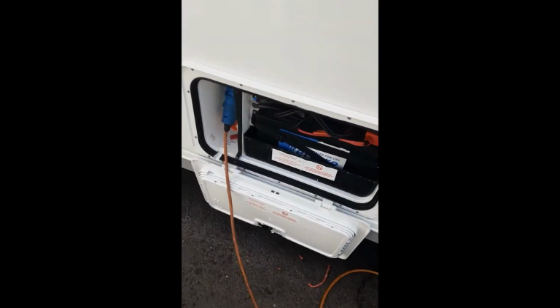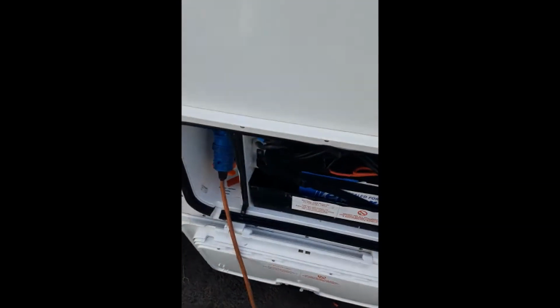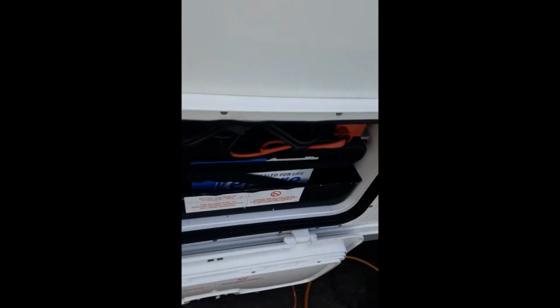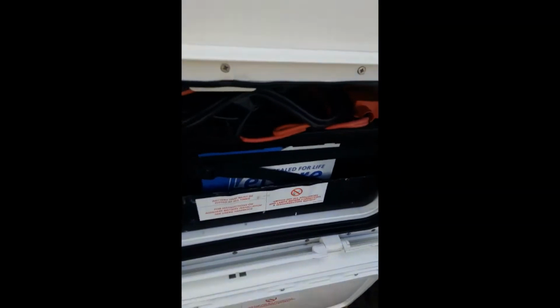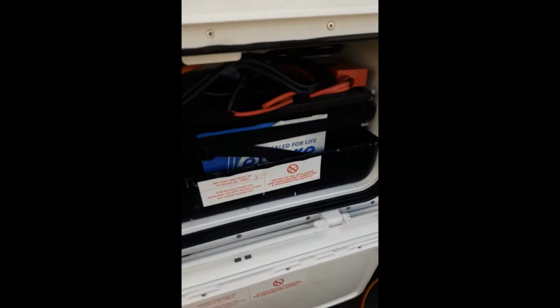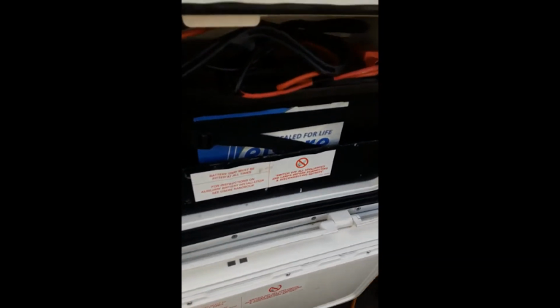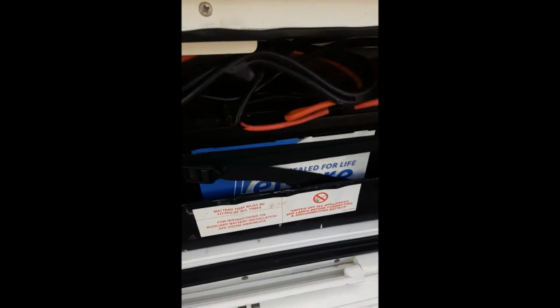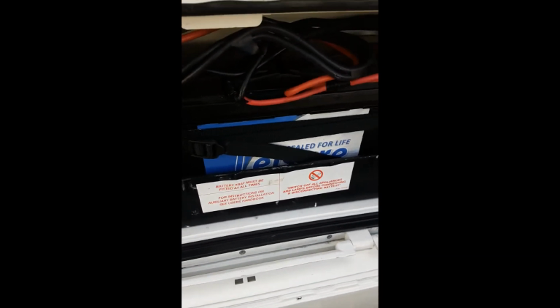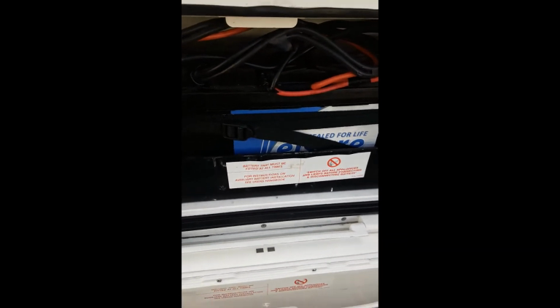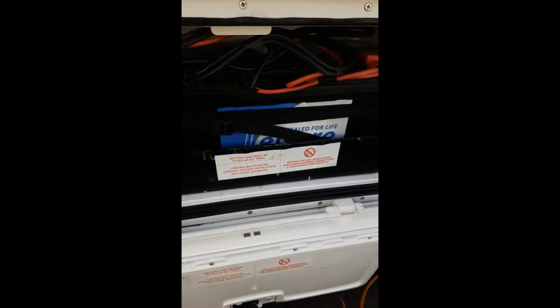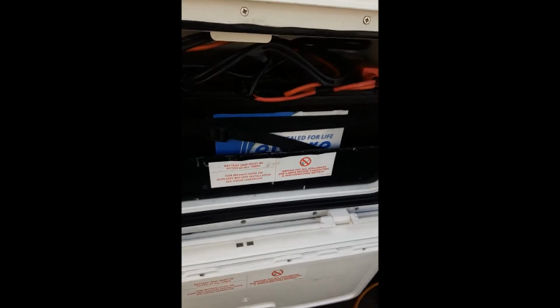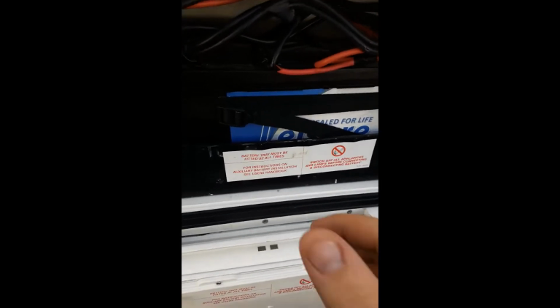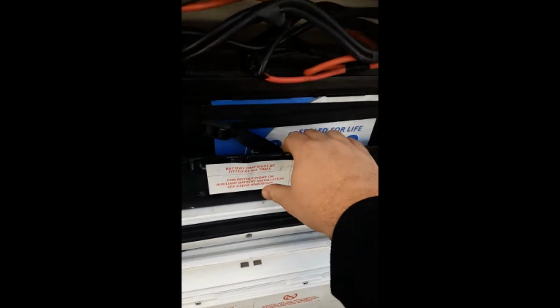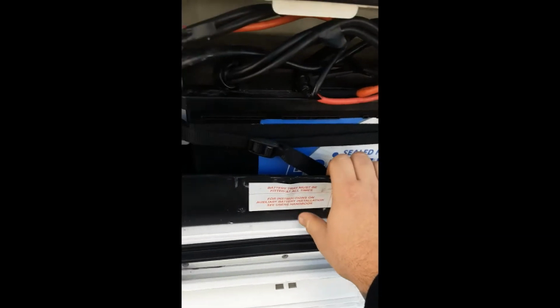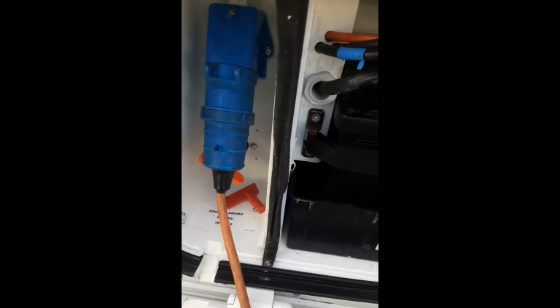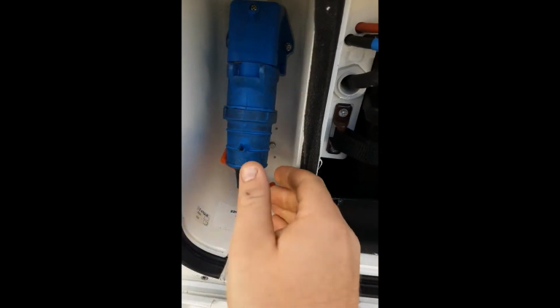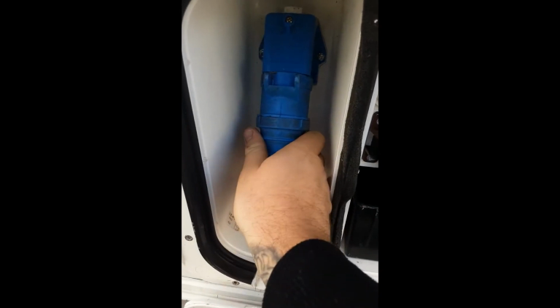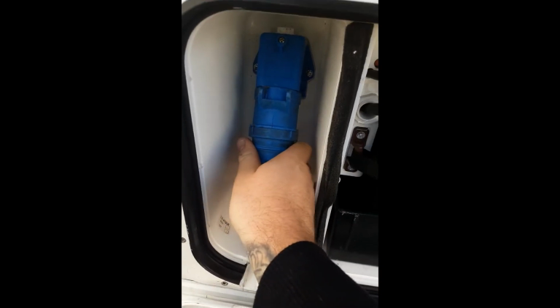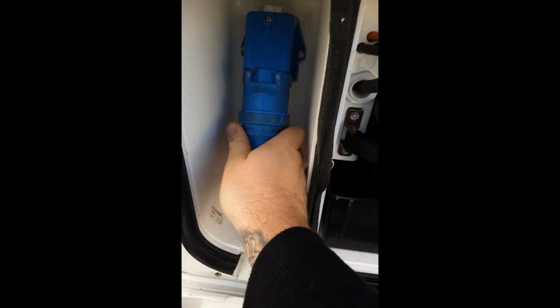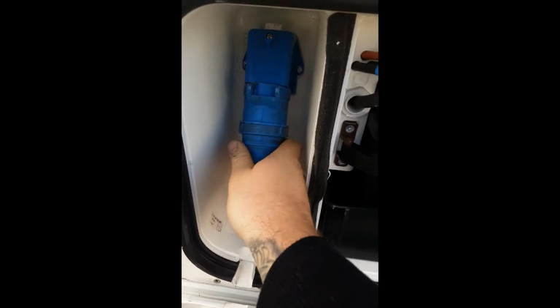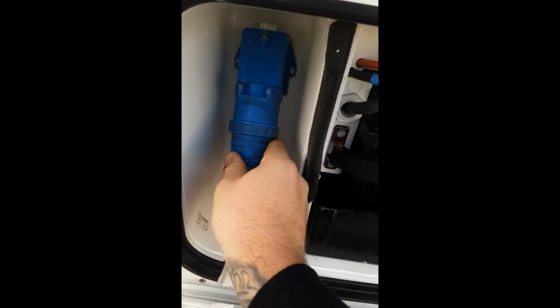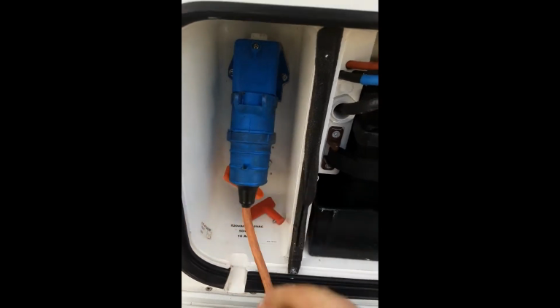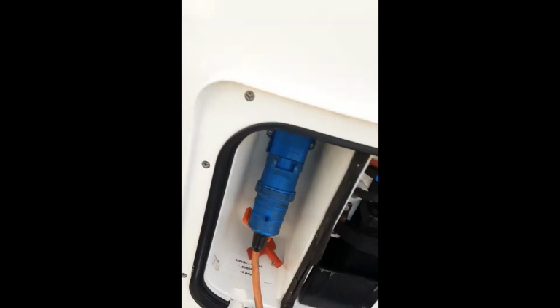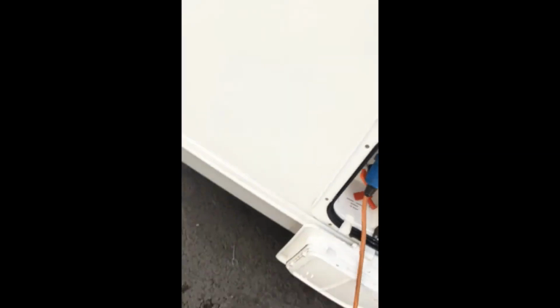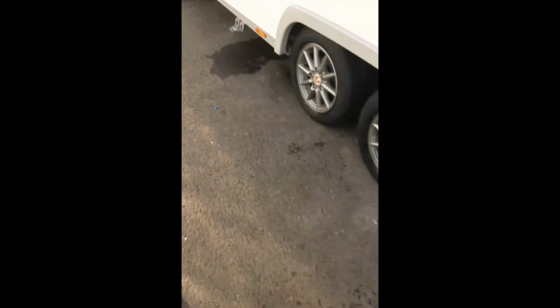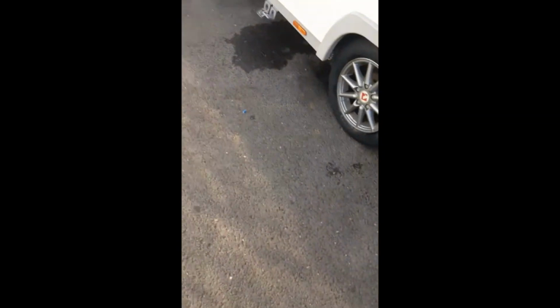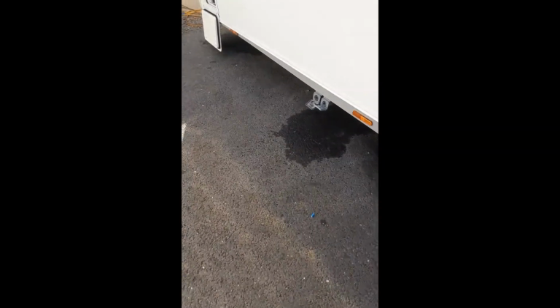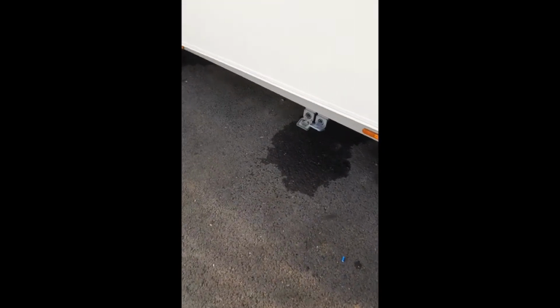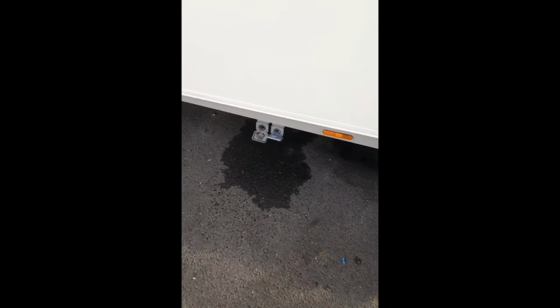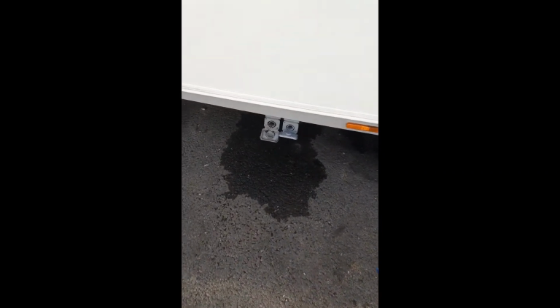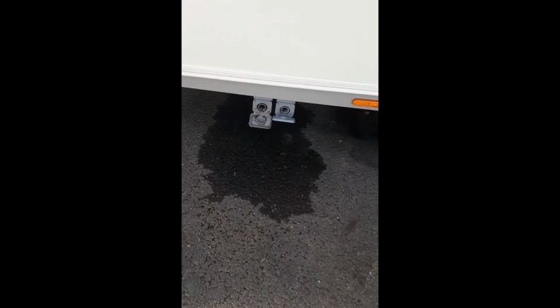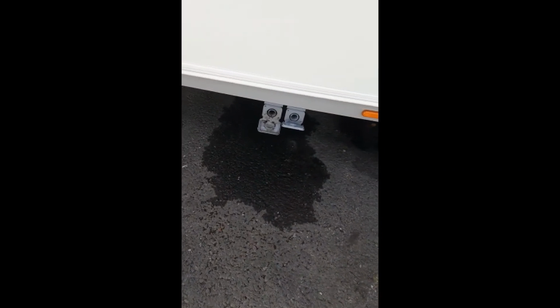Also around this side we have your battery locker, which can obviously fit a battery, and the mains inlet for your 230-volt power supply. We also have two waste outlets.